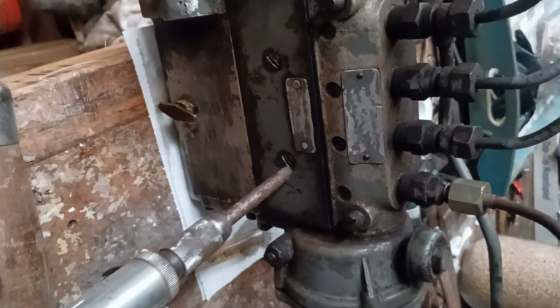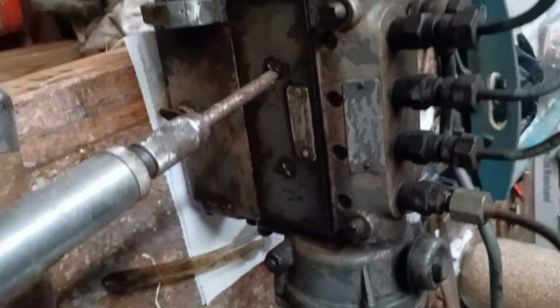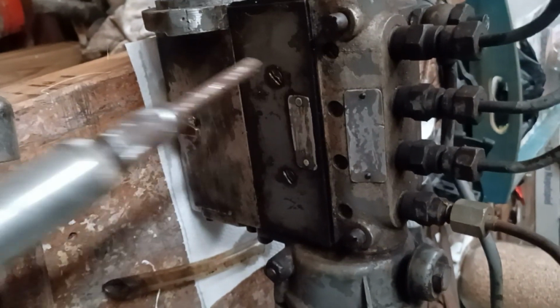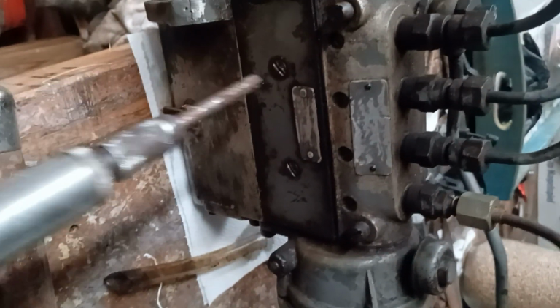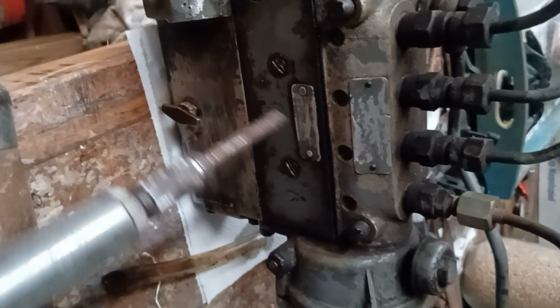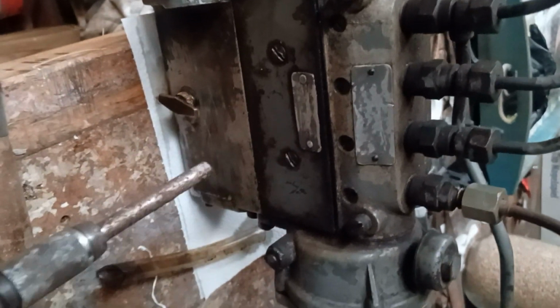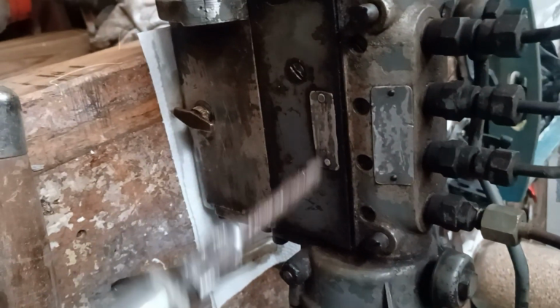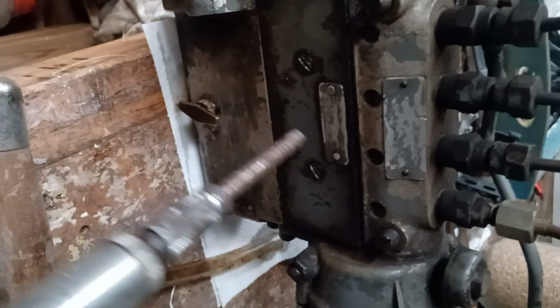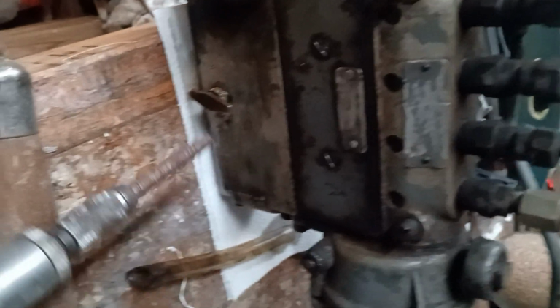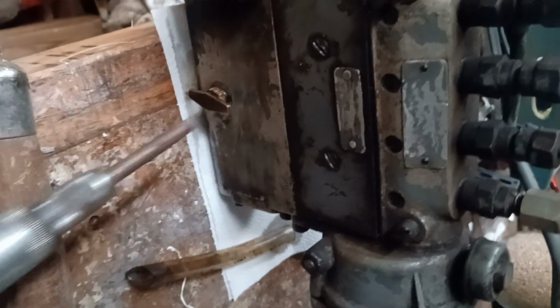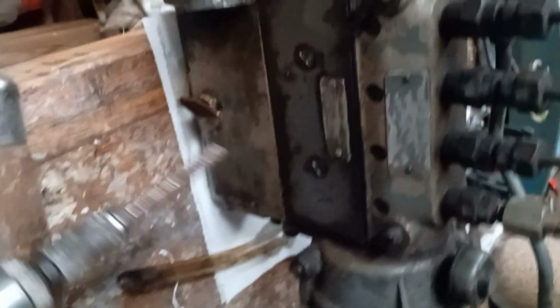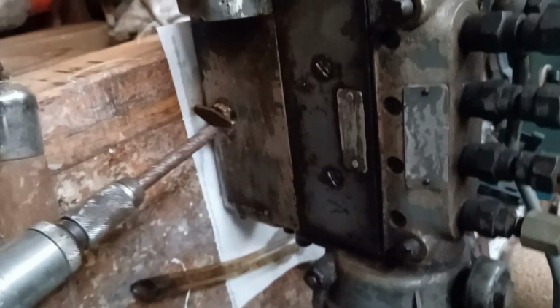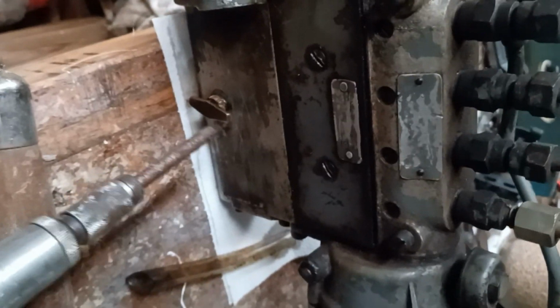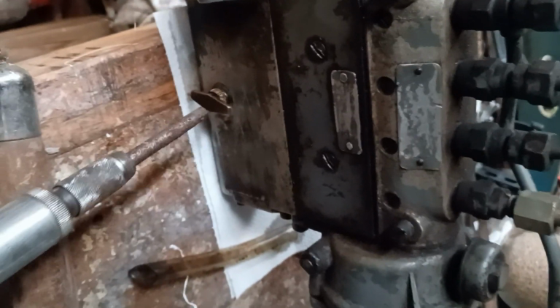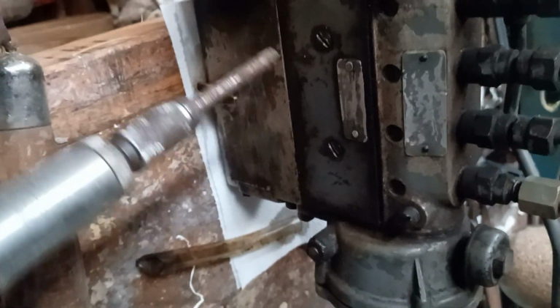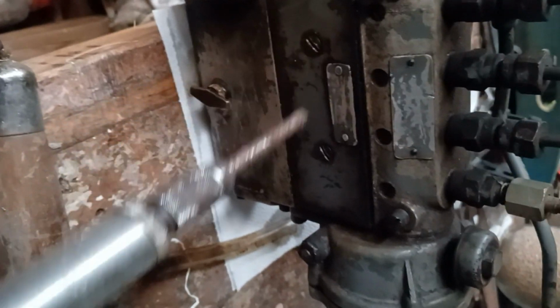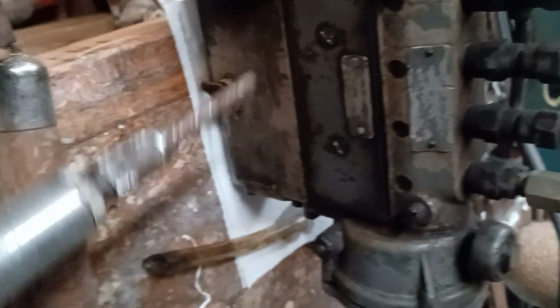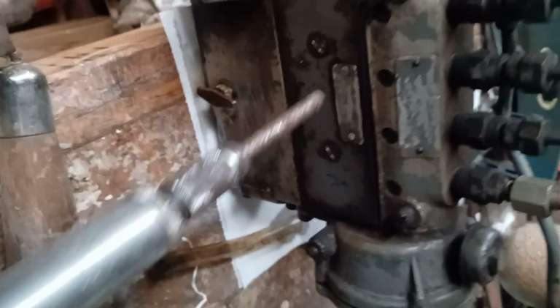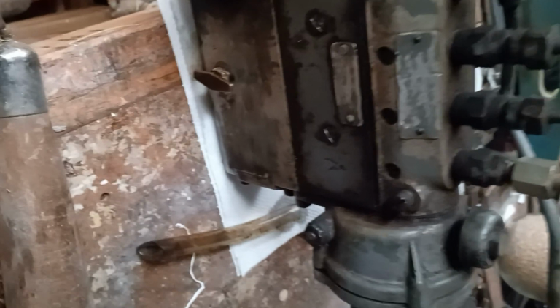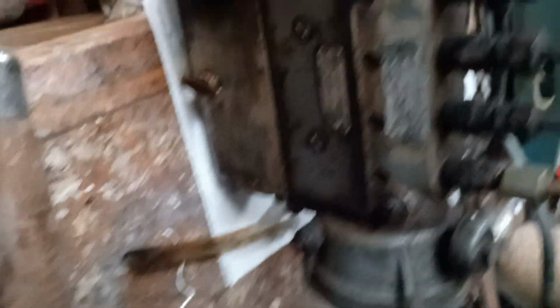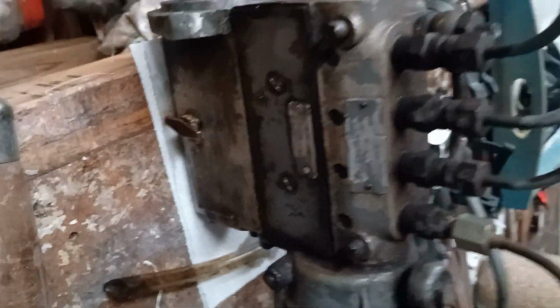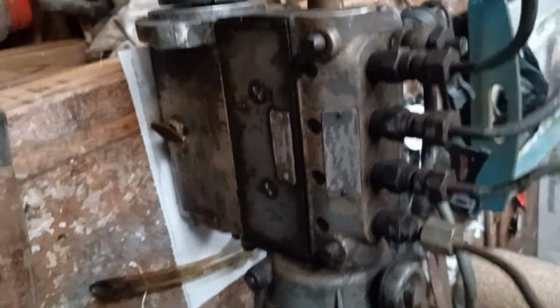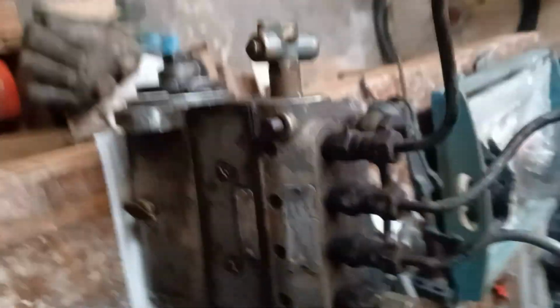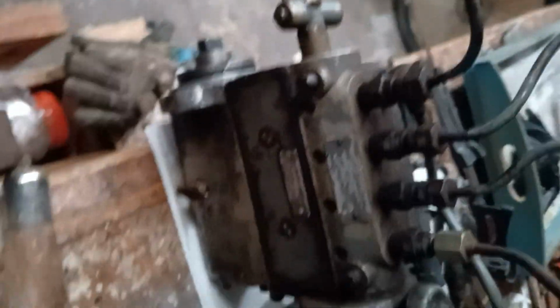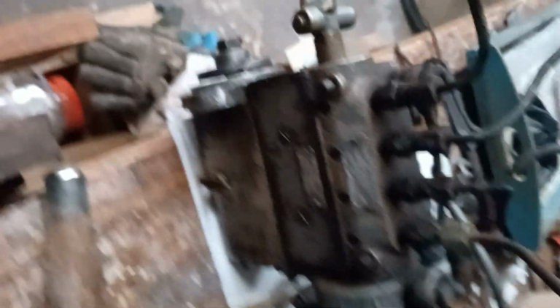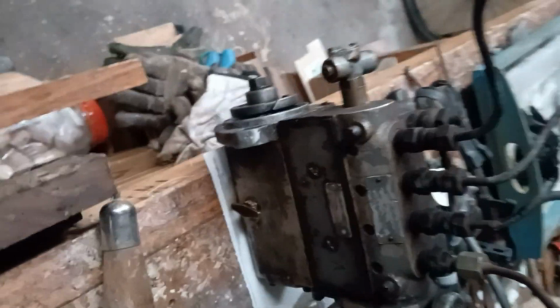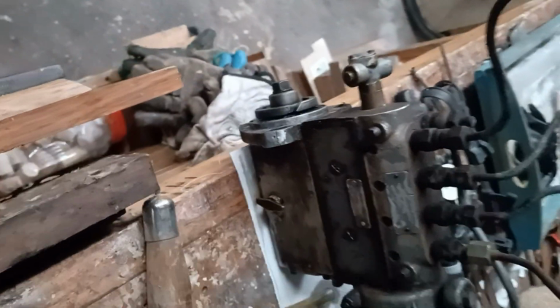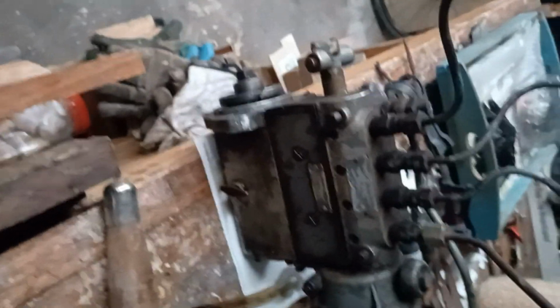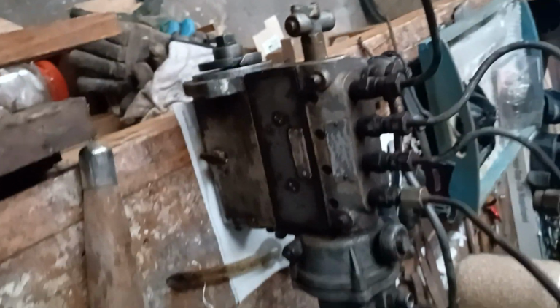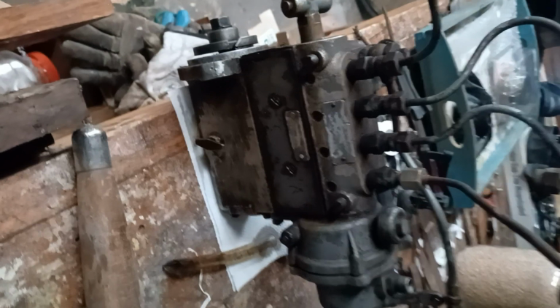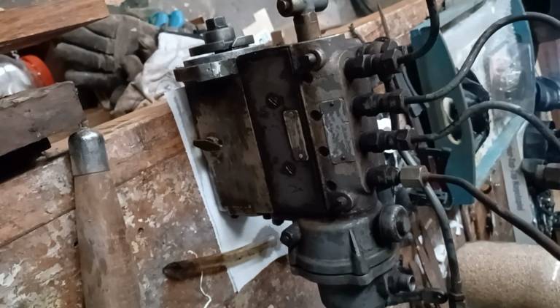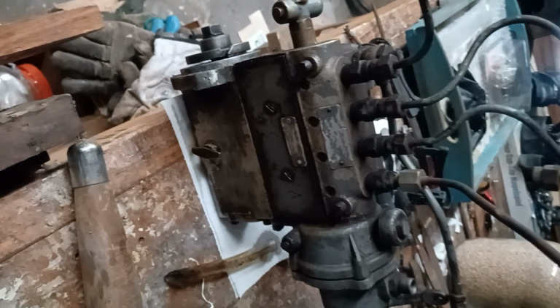This is the inspection hatch. Take it off, have a look, drain it, close it up, fill it up again, close it. Thank you very much. Ferguson TF-20, Lesson 2.